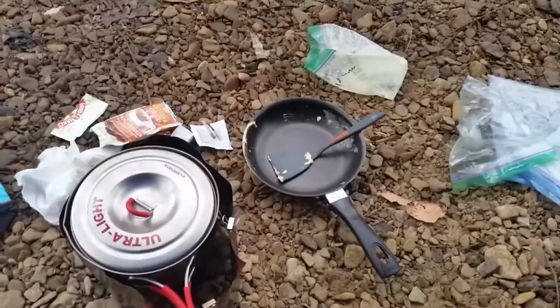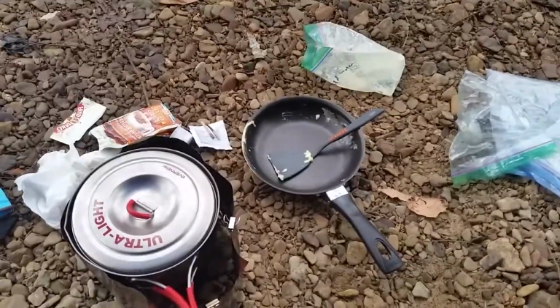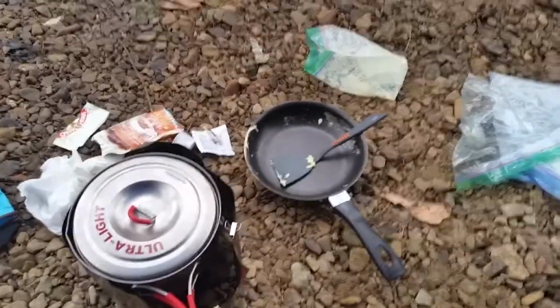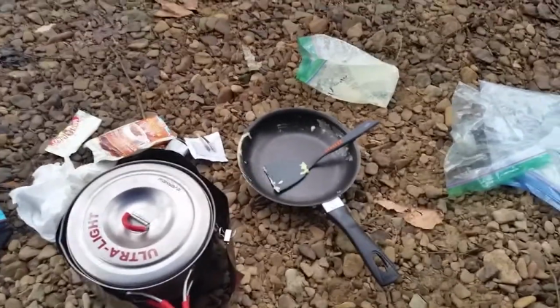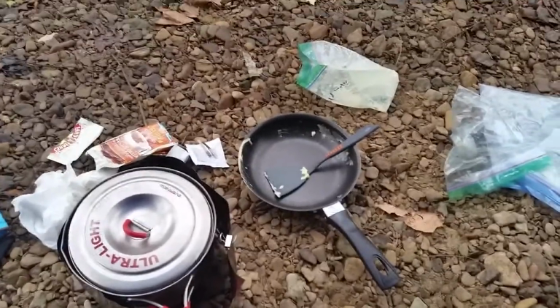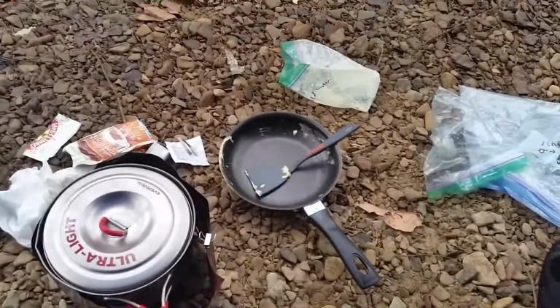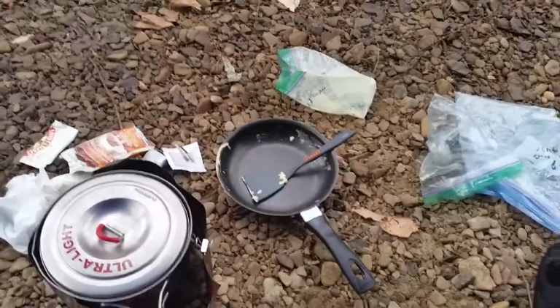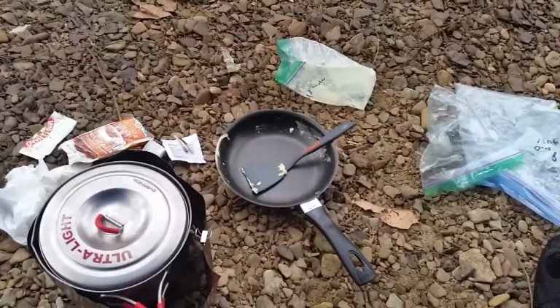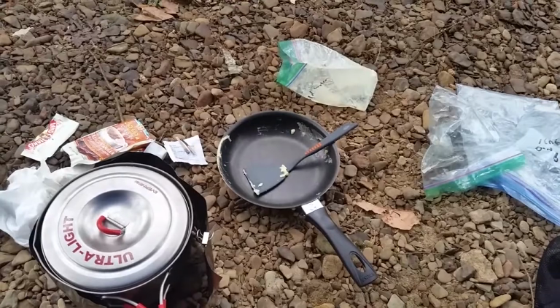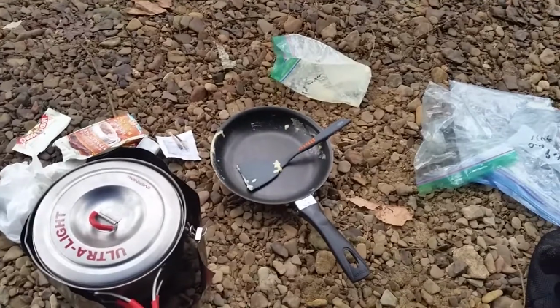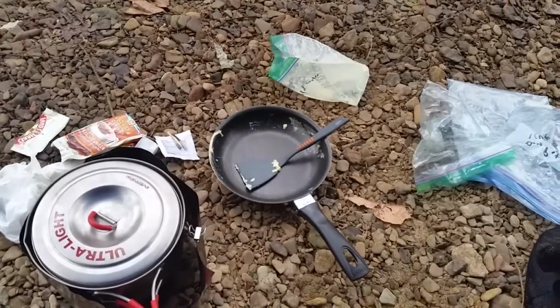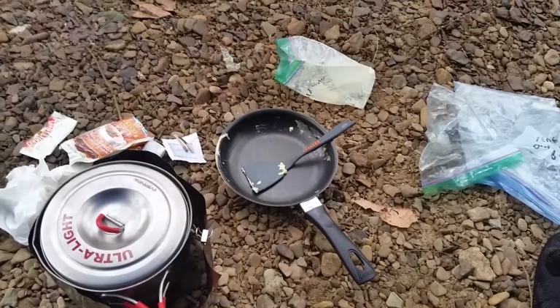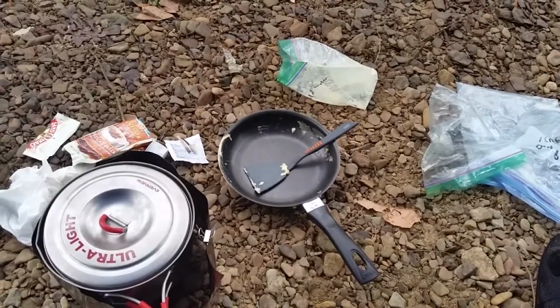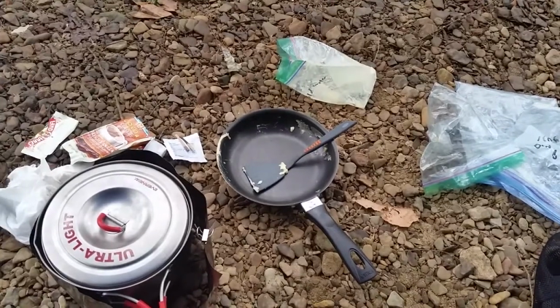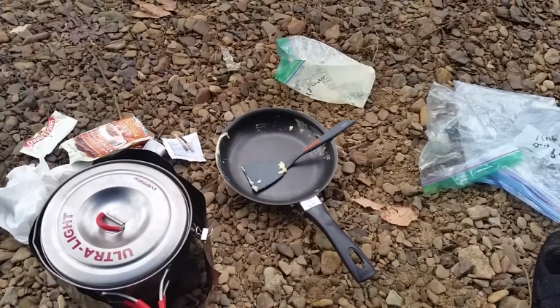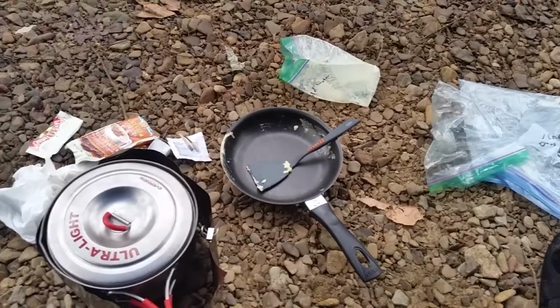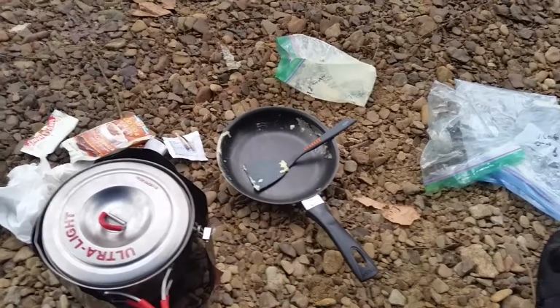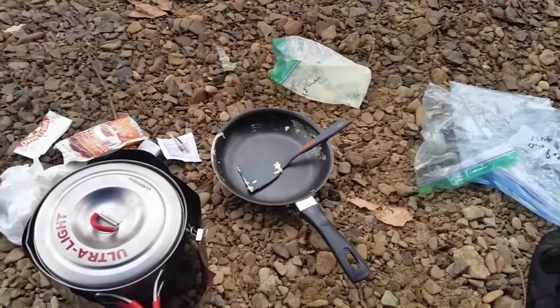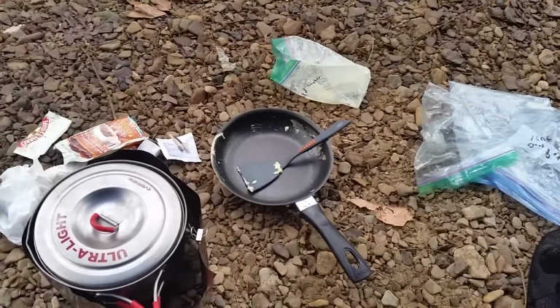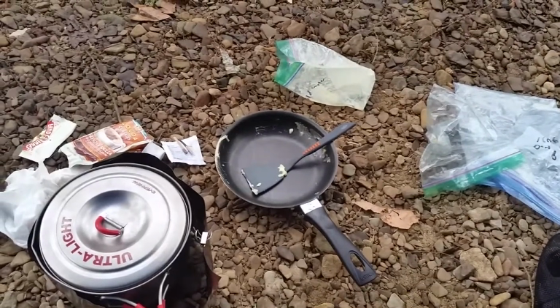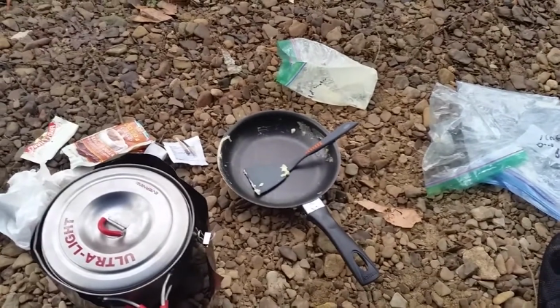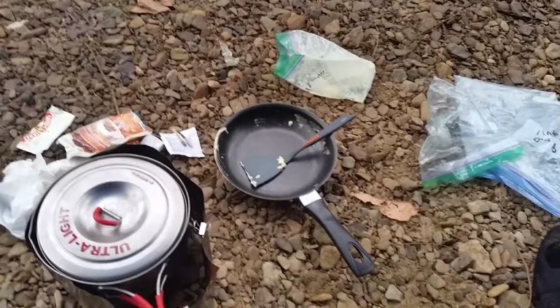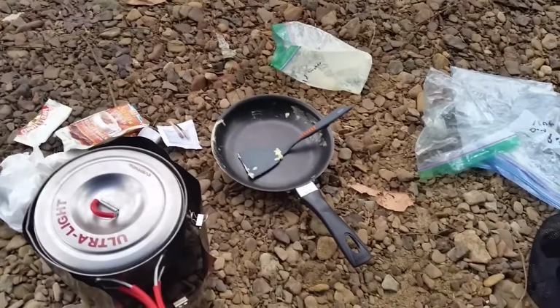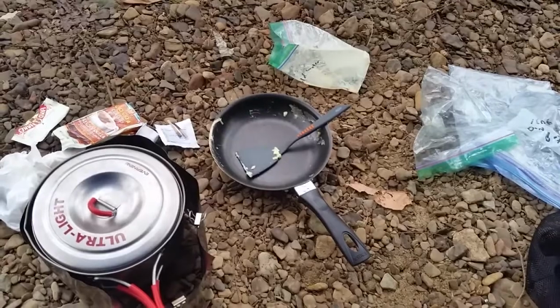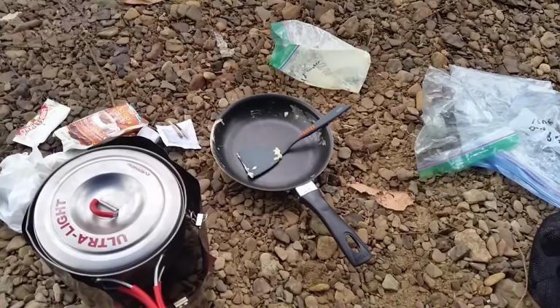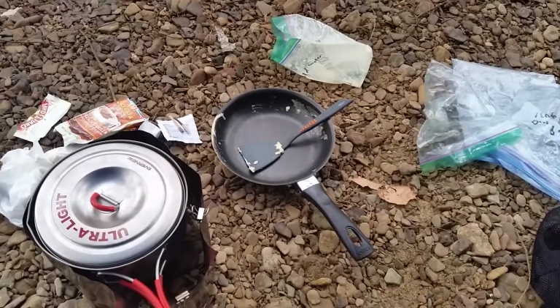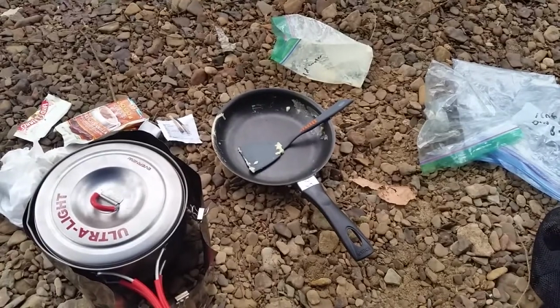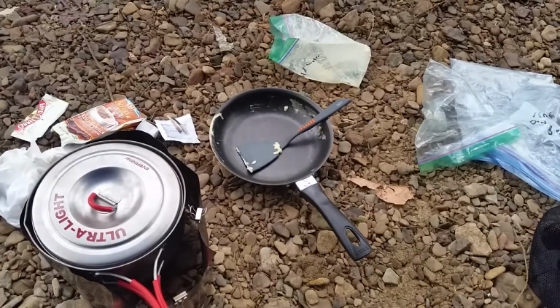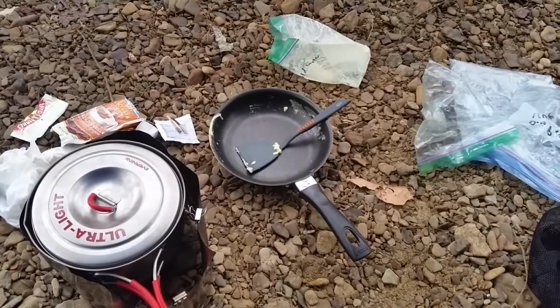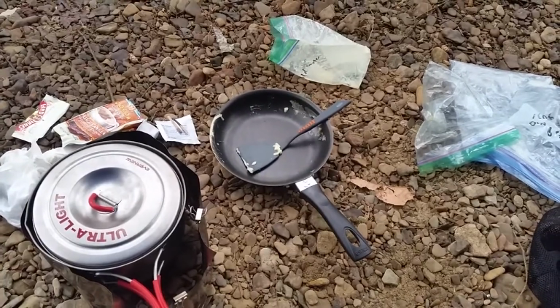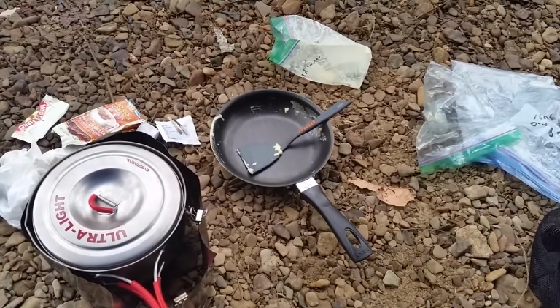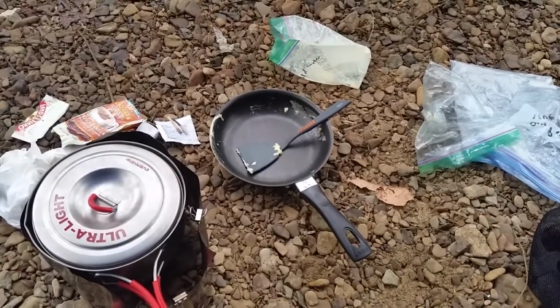Good morning campers. I'm taking my sweet time getting out of camp because it's such crappy weather. We'll go for a hike later today anyway. There's something I wanted to vlog about.